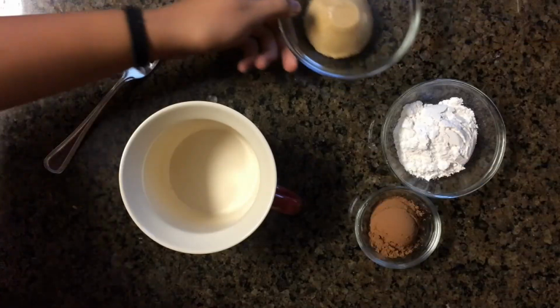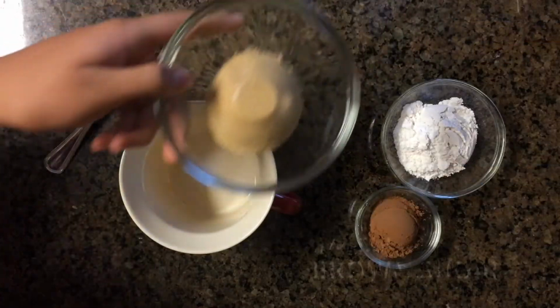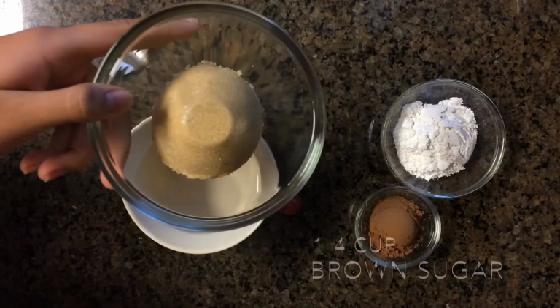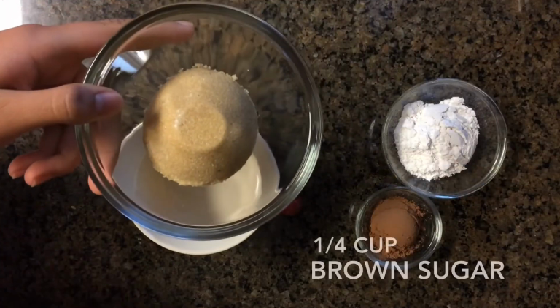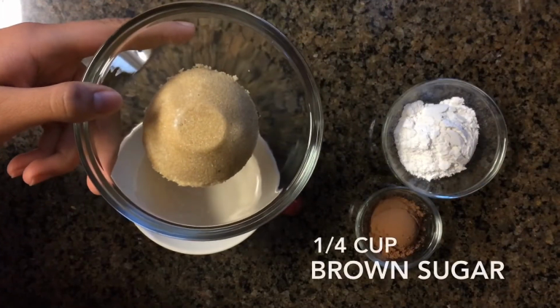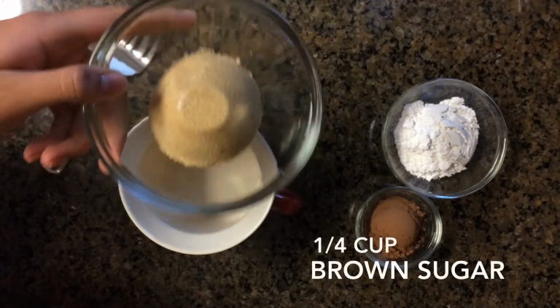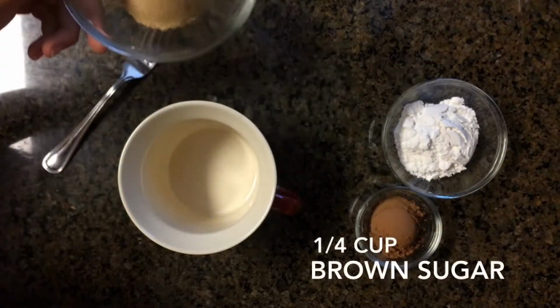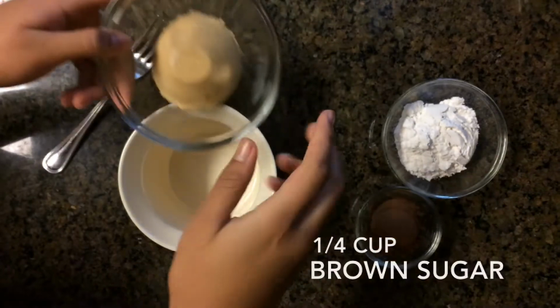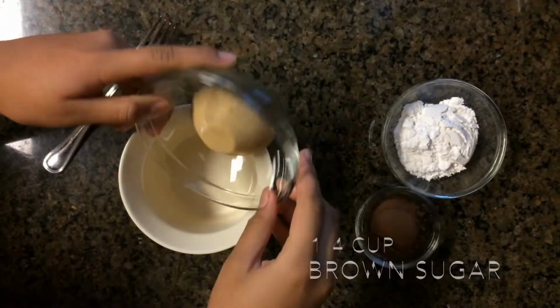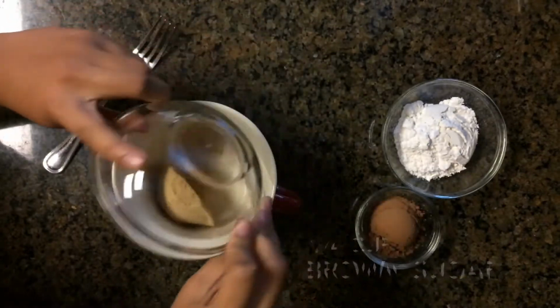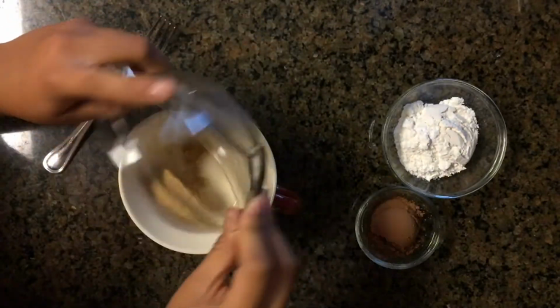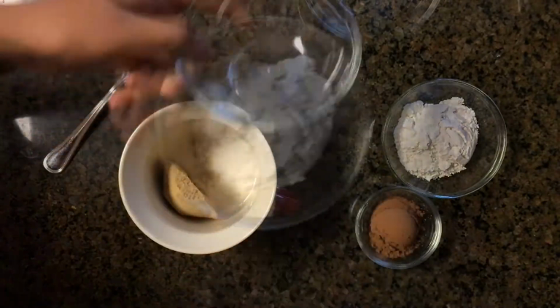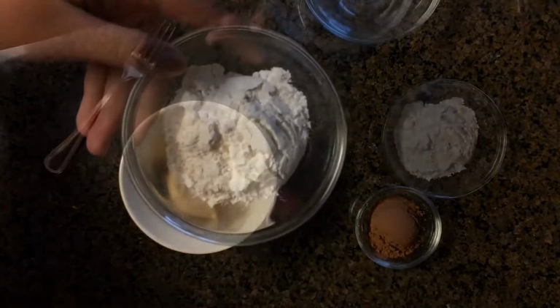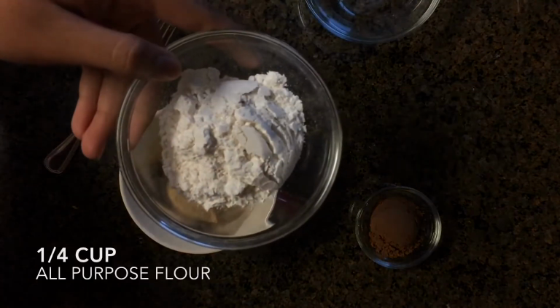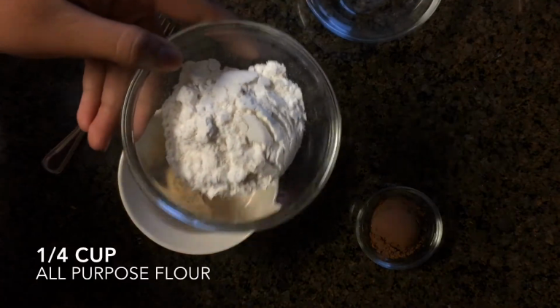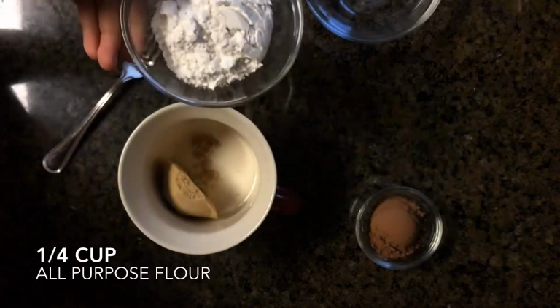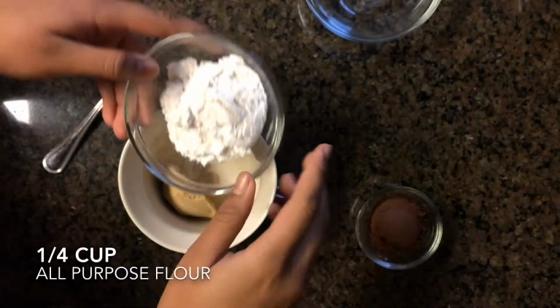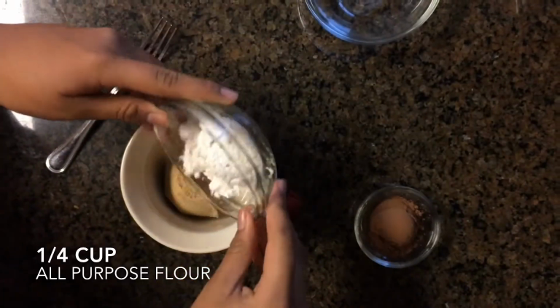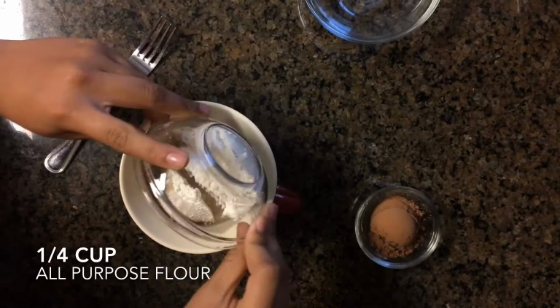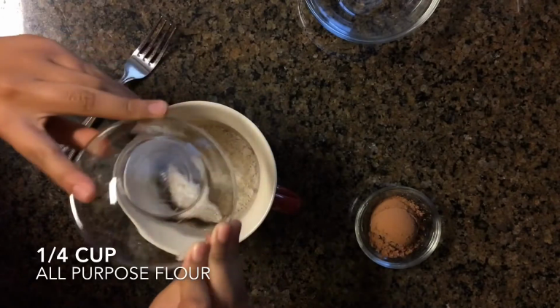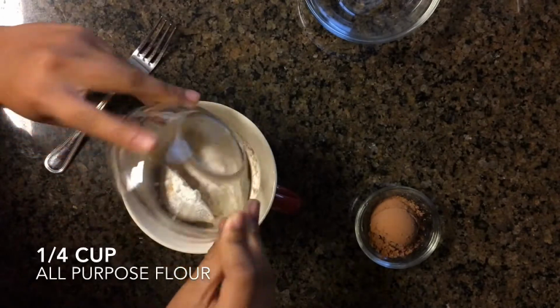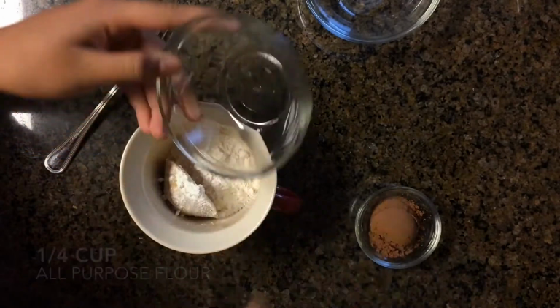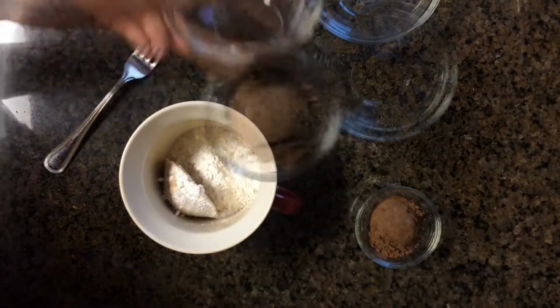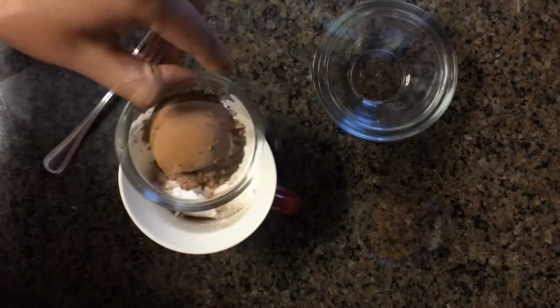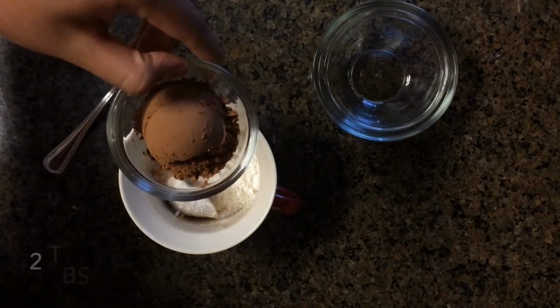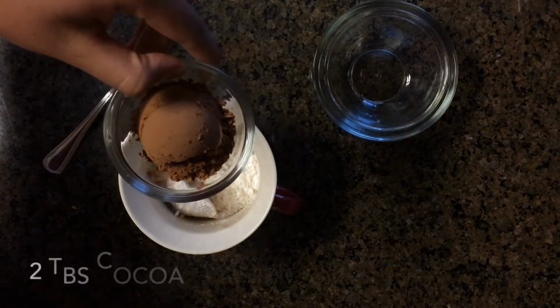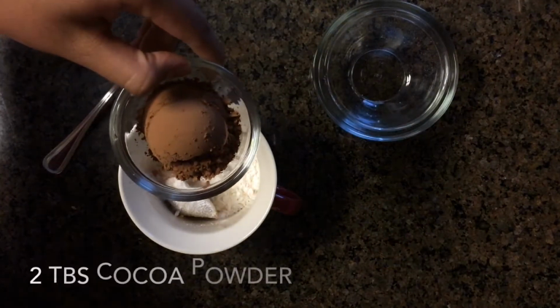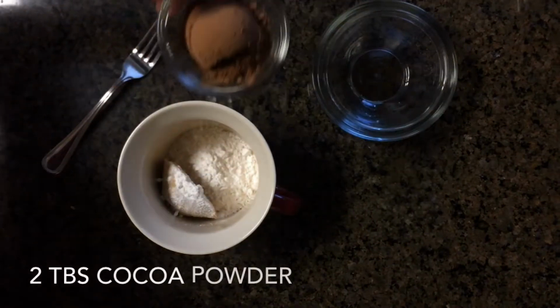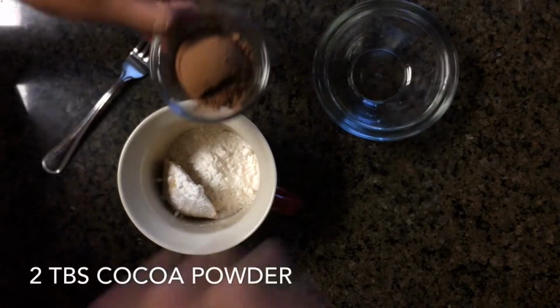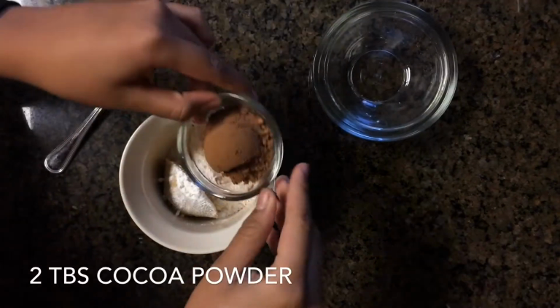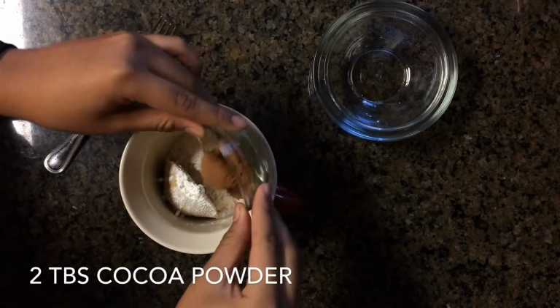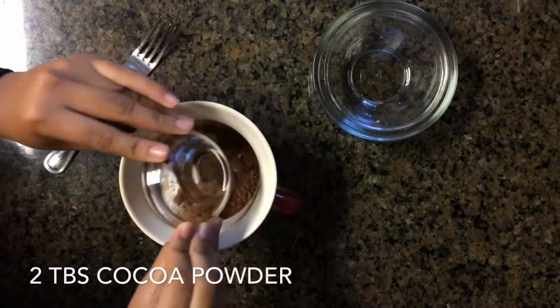We're going to start off by adding our dry ingredients into a large mug. So that's some brown sugar, all-purpose flour, and cocoa powder. Make sure to check down below in the description box for the full measurements and recipe, like always.